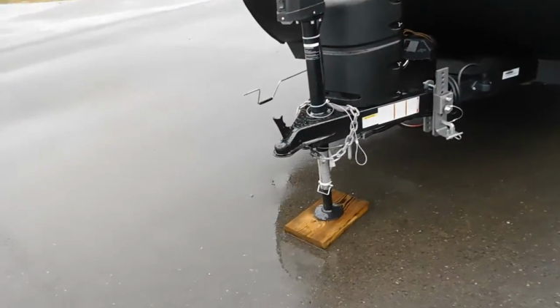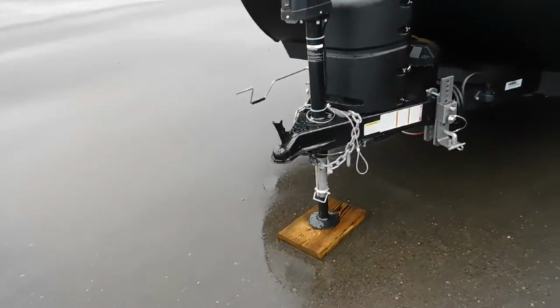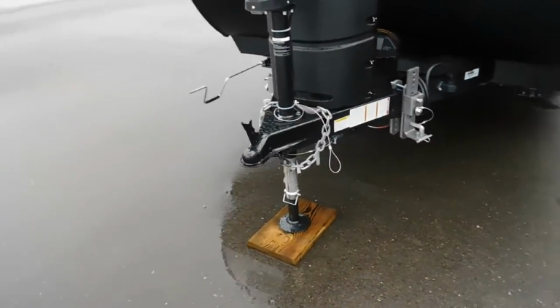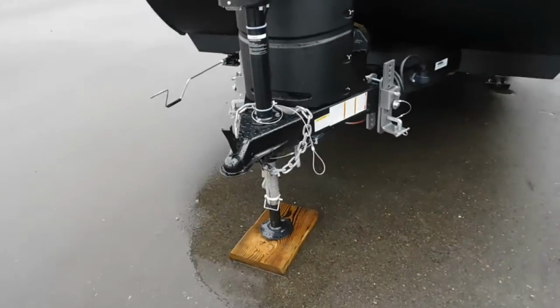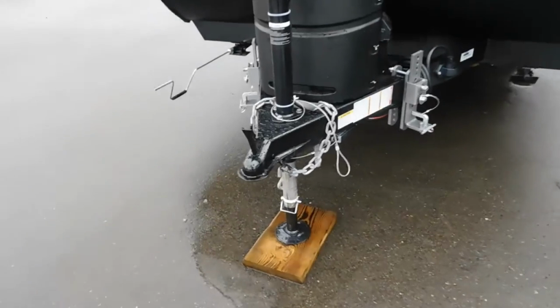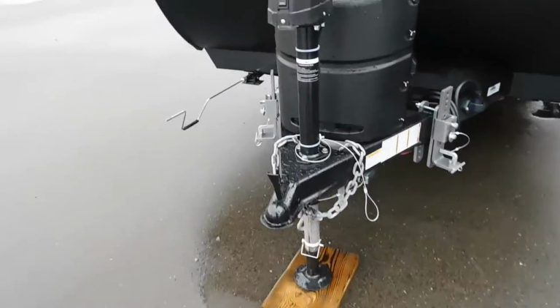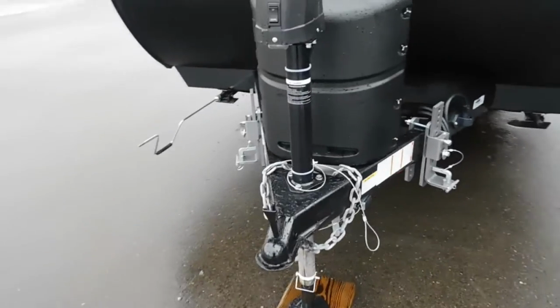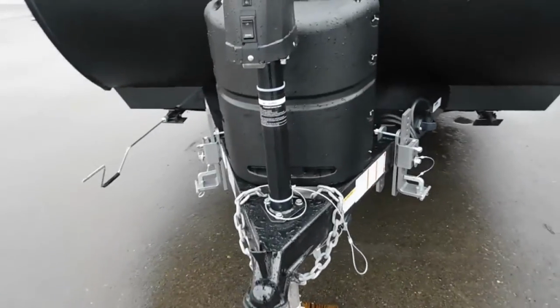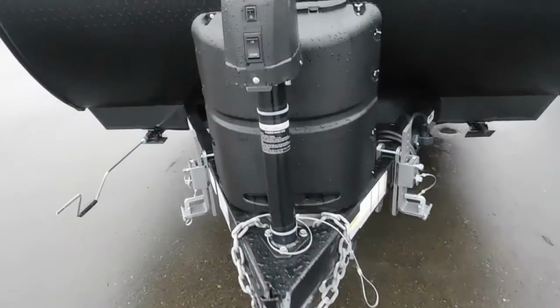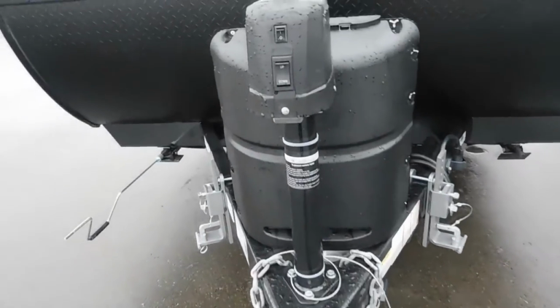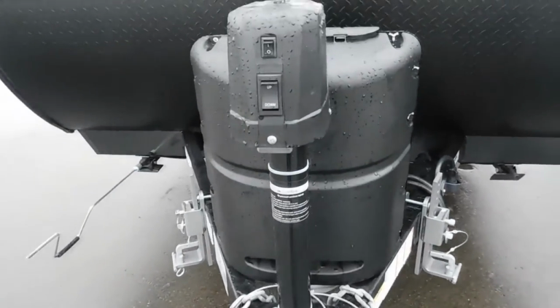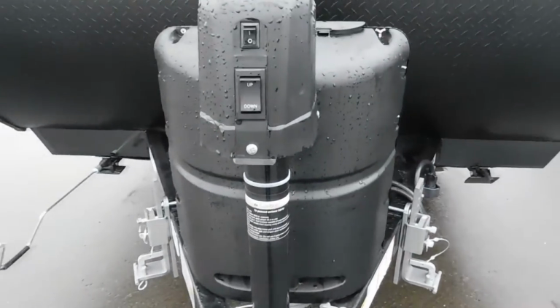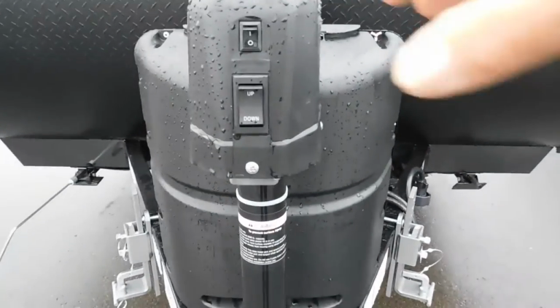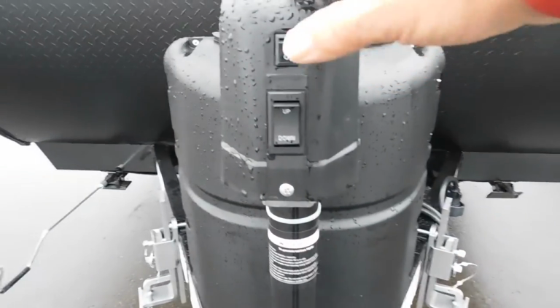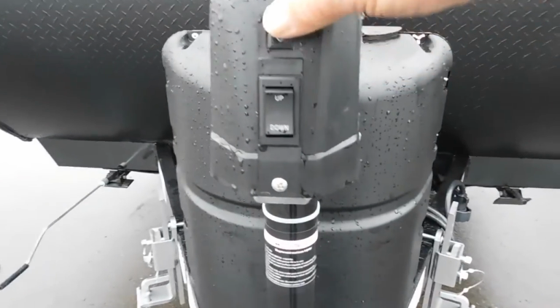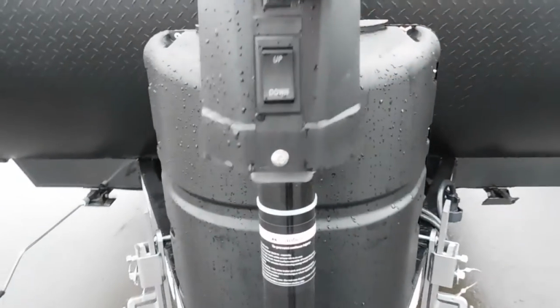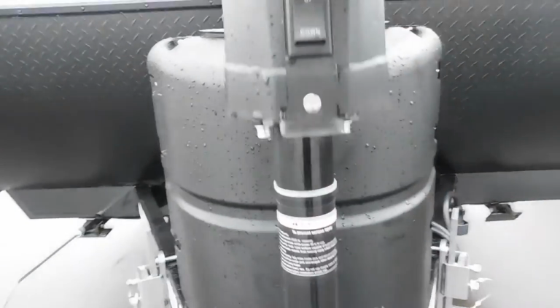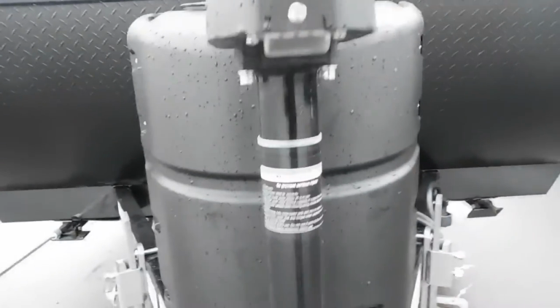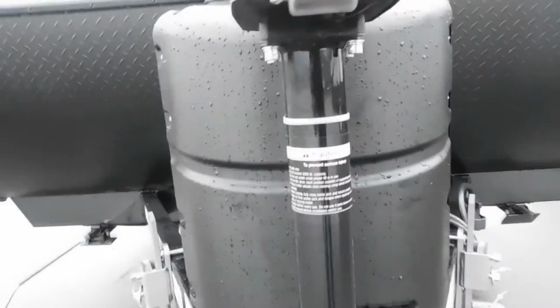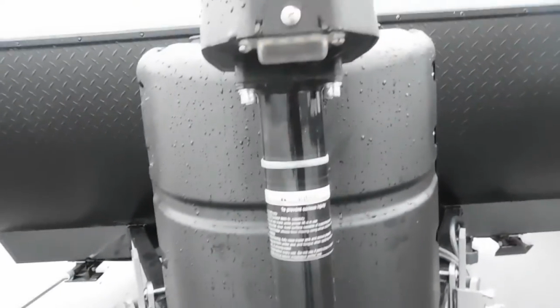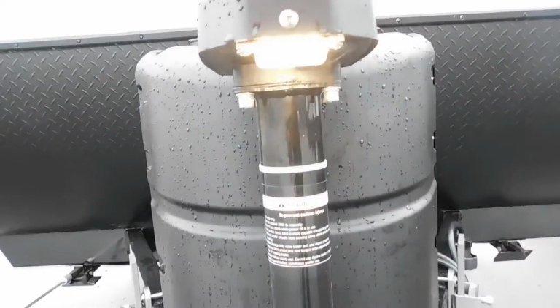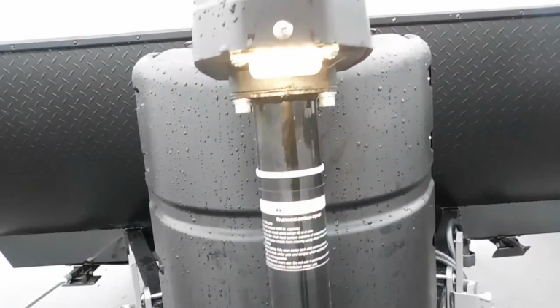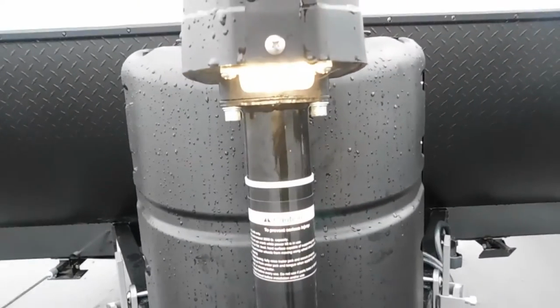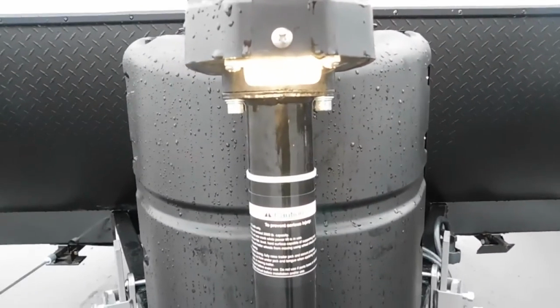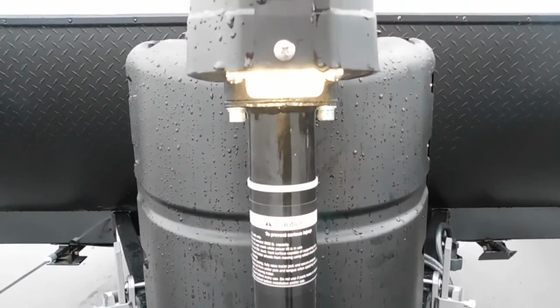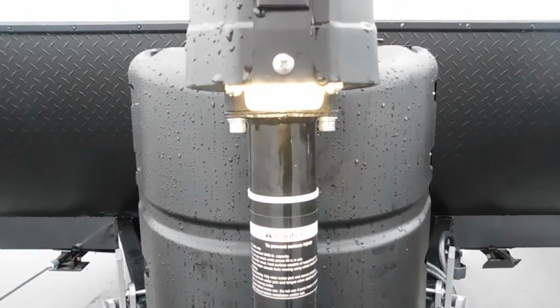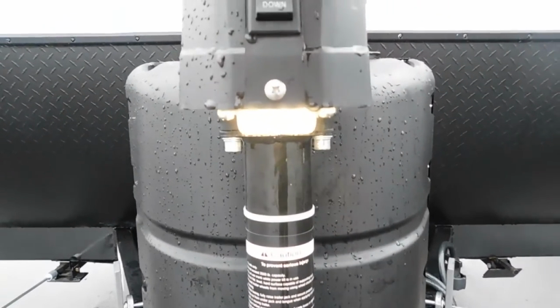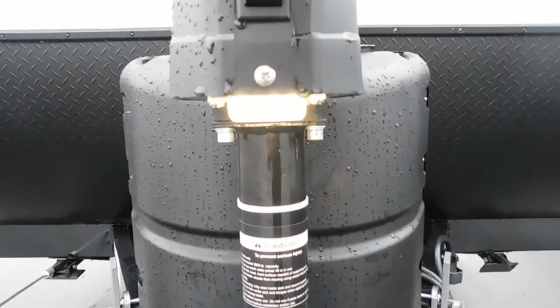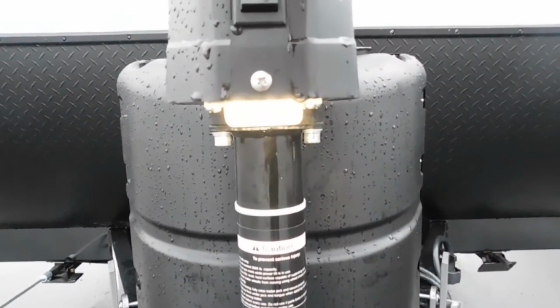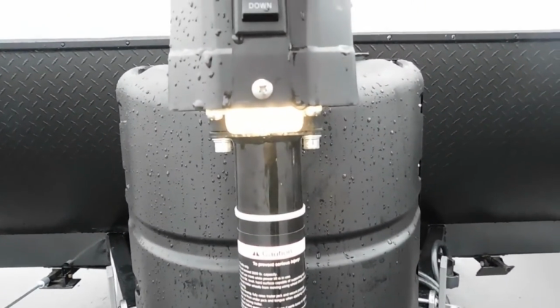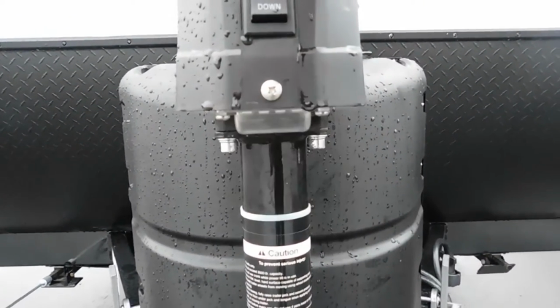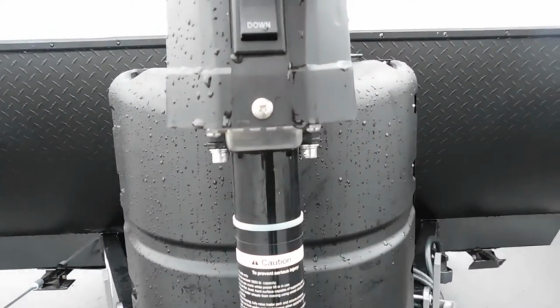Our hitch man is going to show you how to do your hitch work. The first thing you're going to do is make your unit level. Our unit does come with a power tongue jack with a docking light should you need it in the evening.